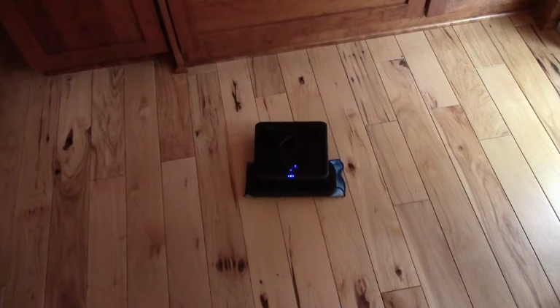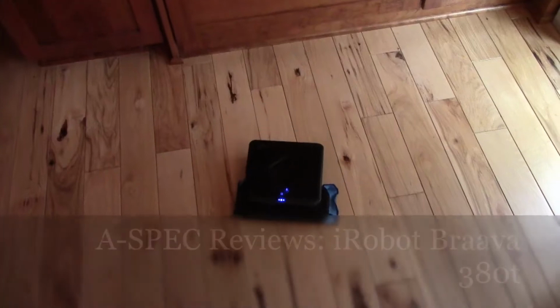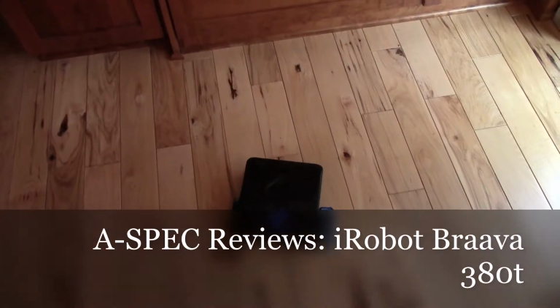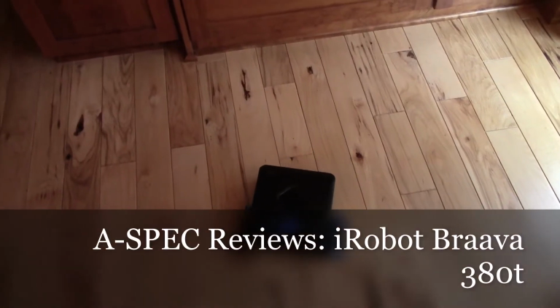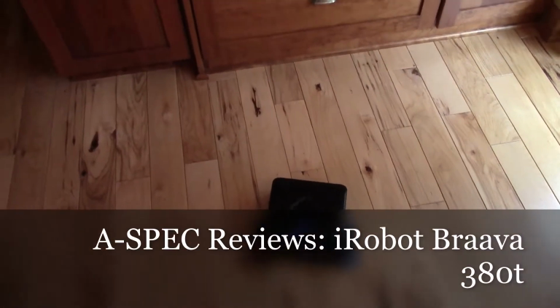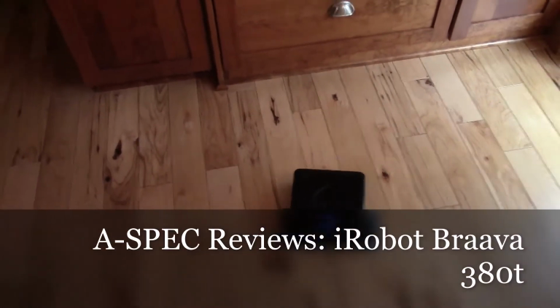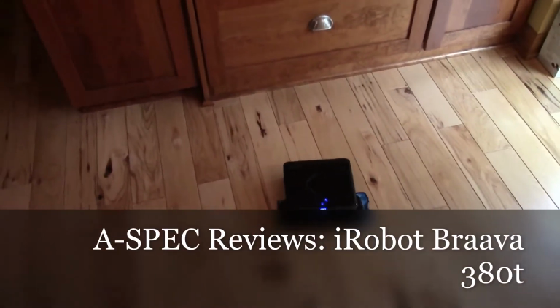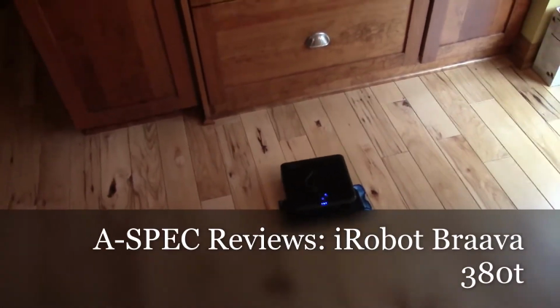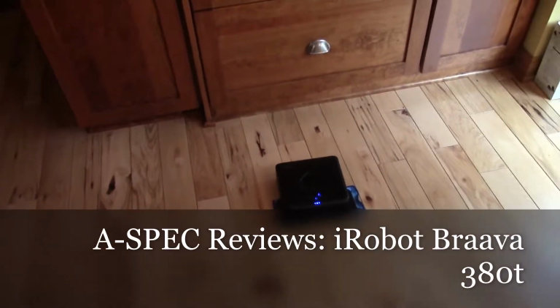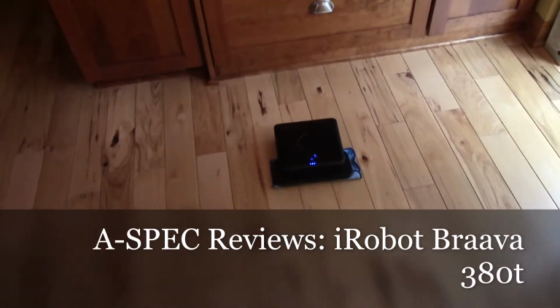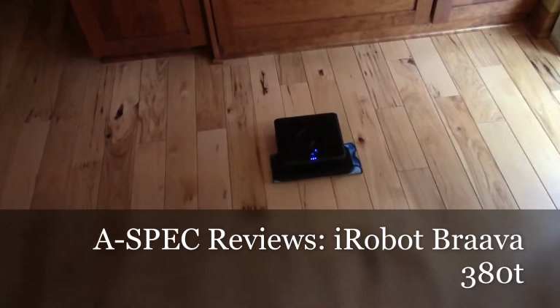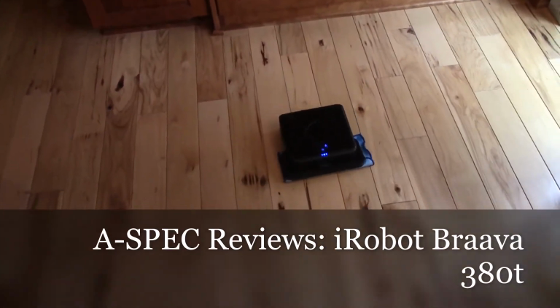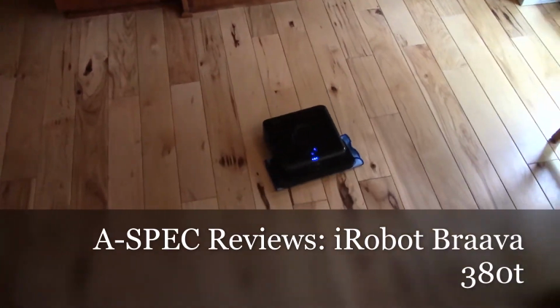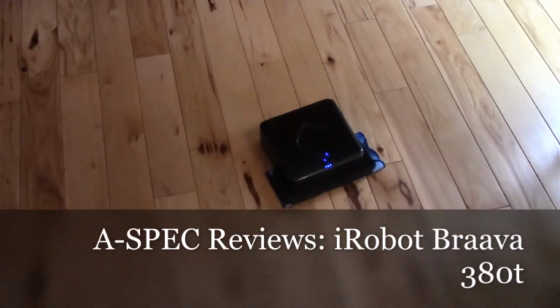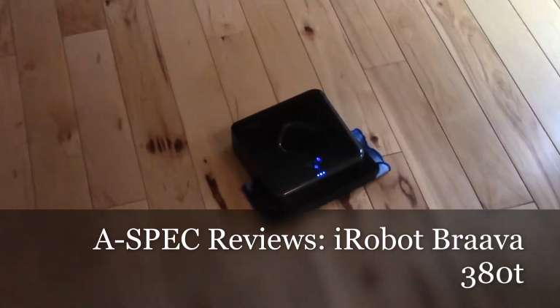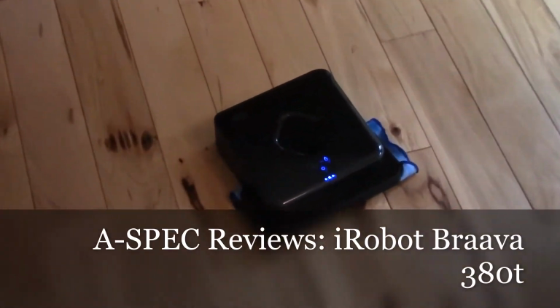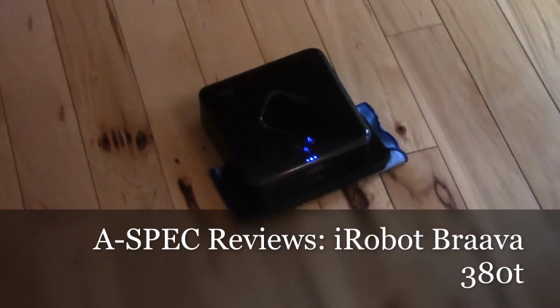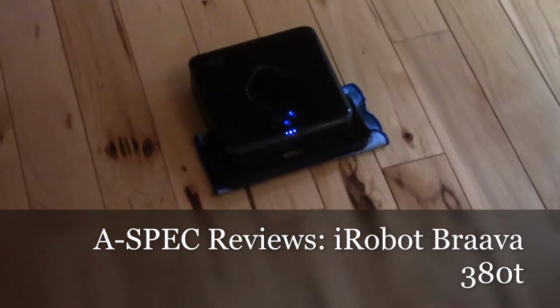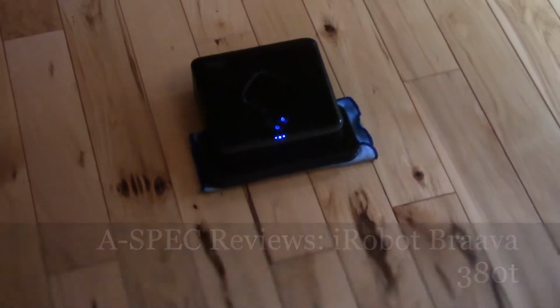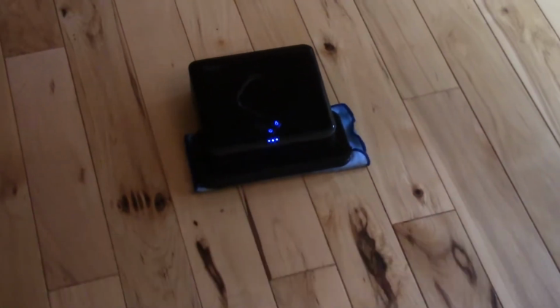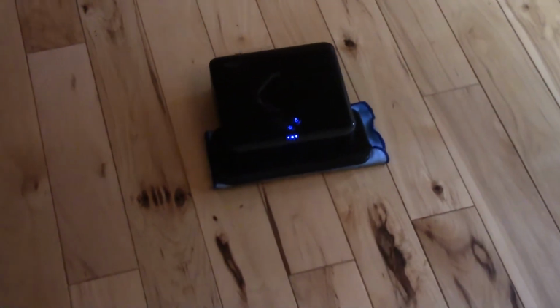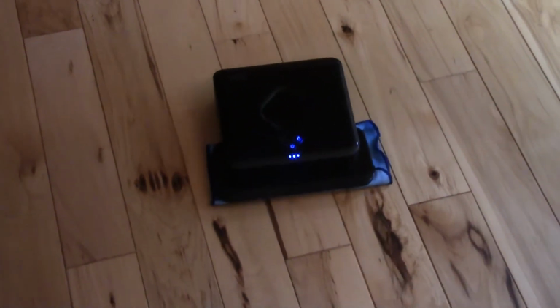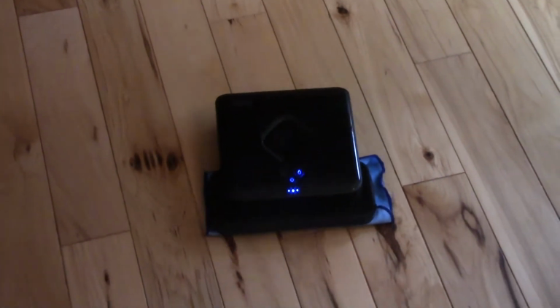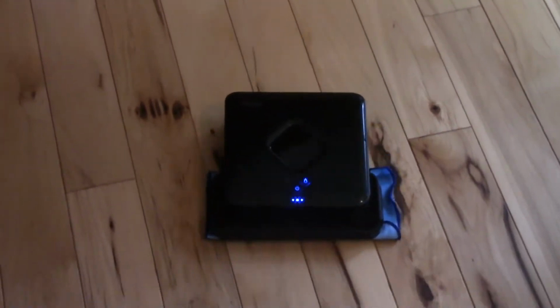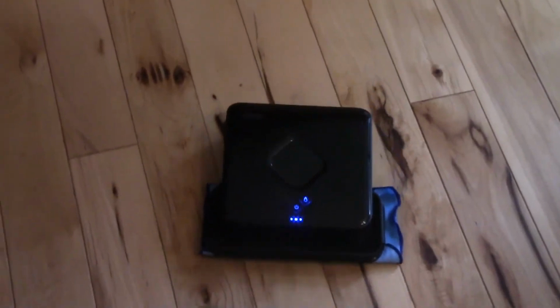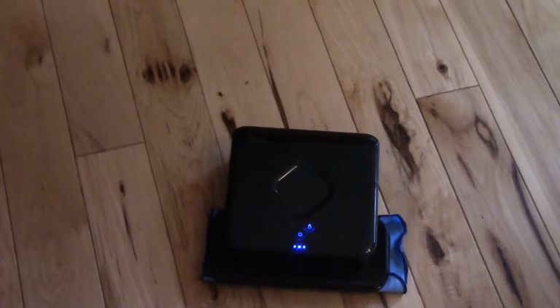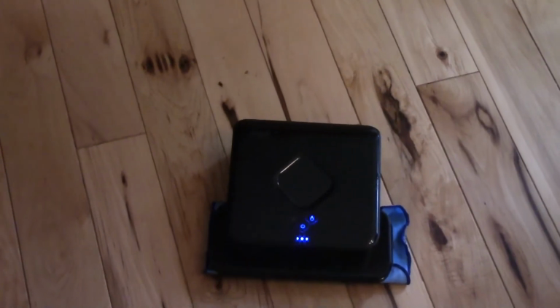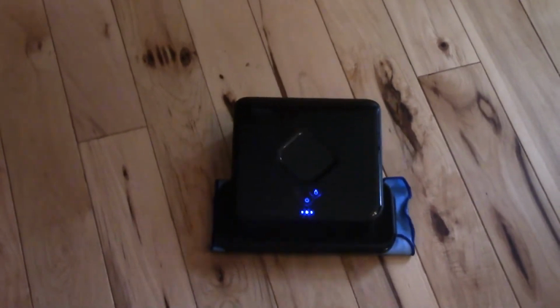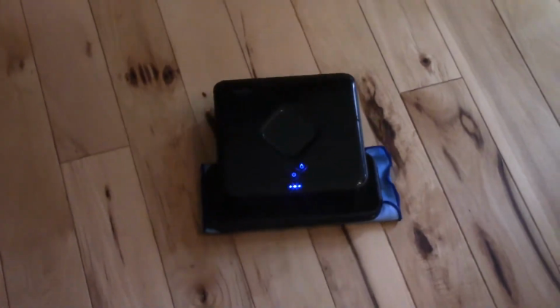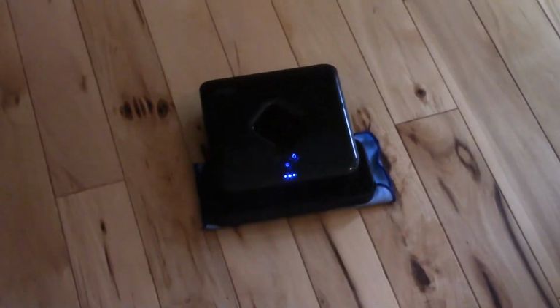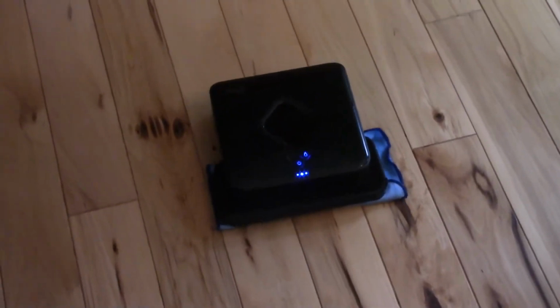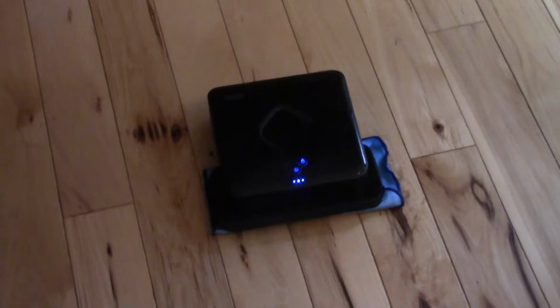Hey everybody, Acebeck here, and this is yet another iRobot product on my channel — the iRobot Brava 380T.